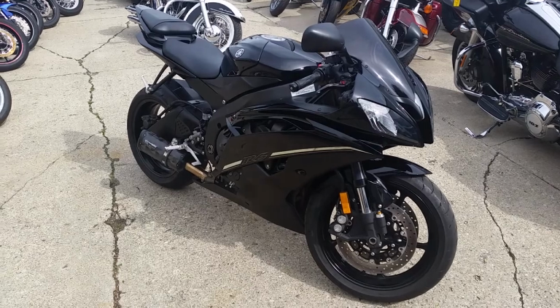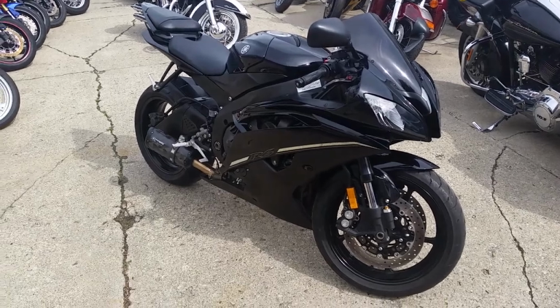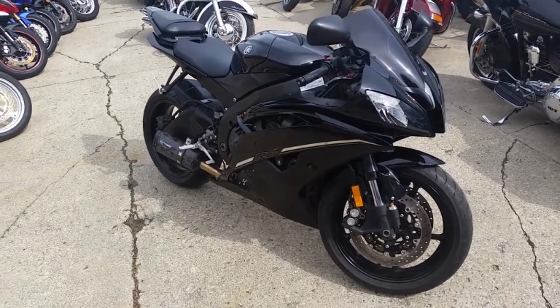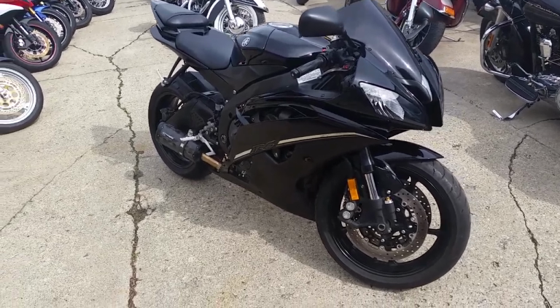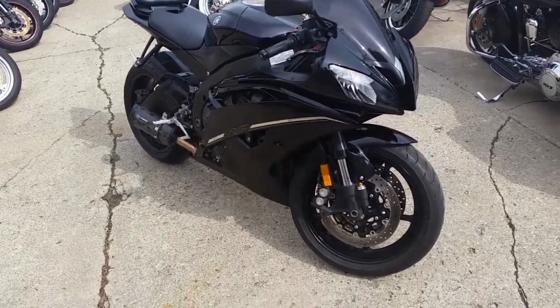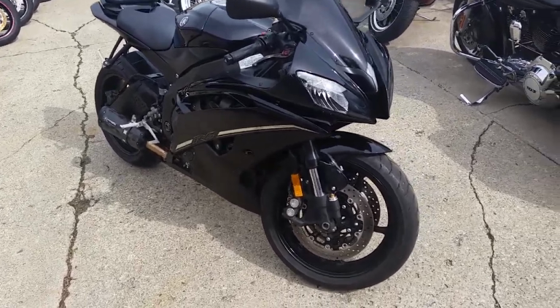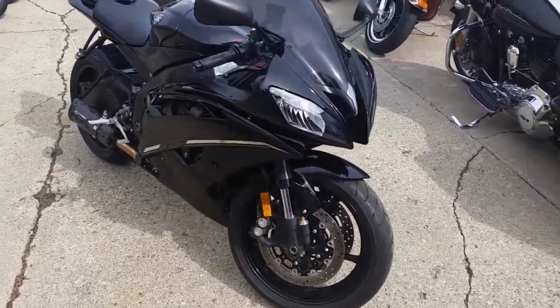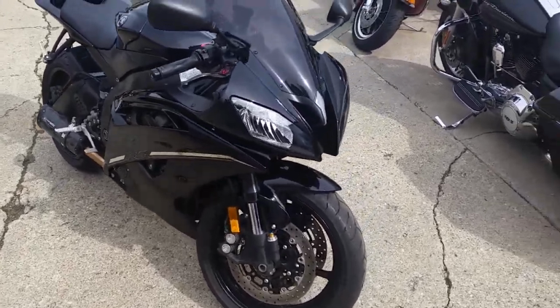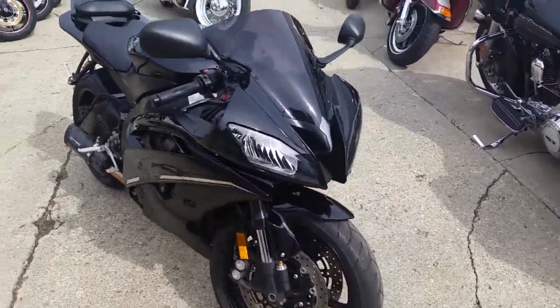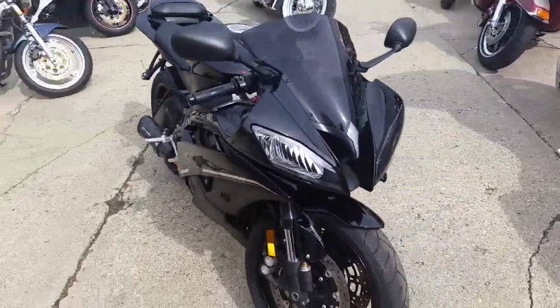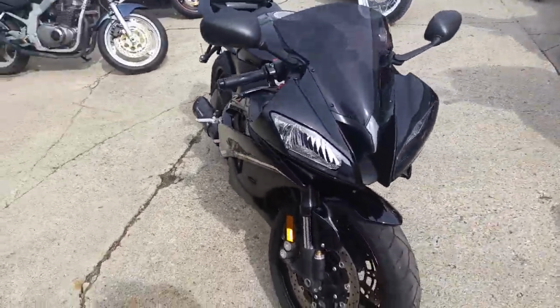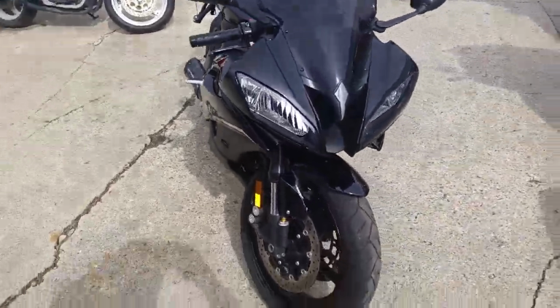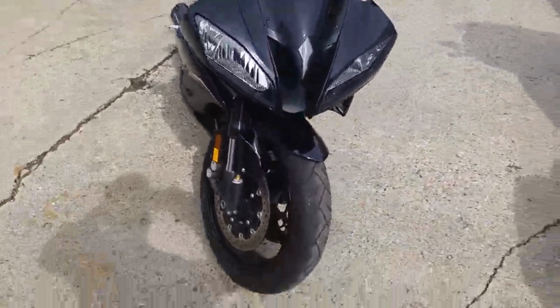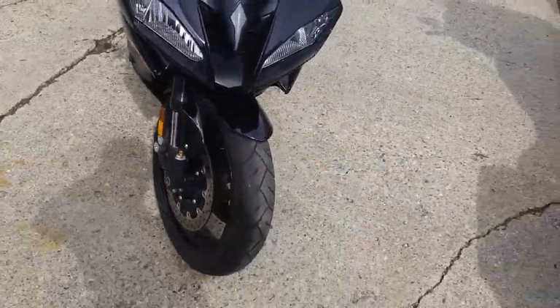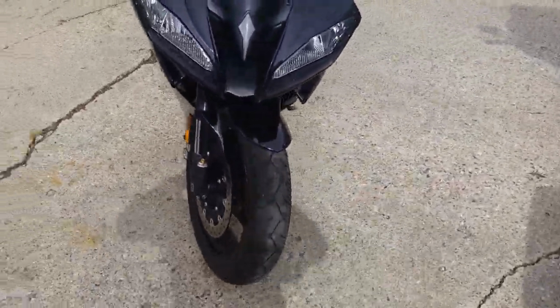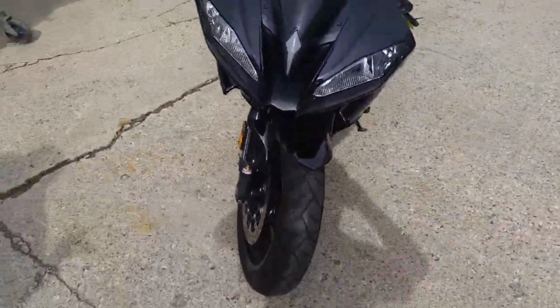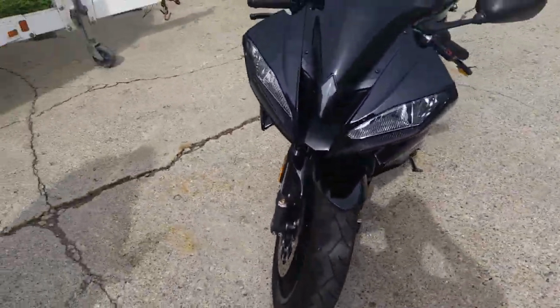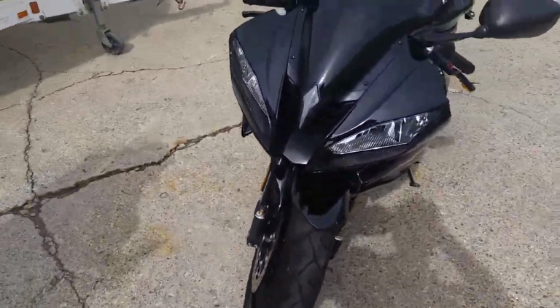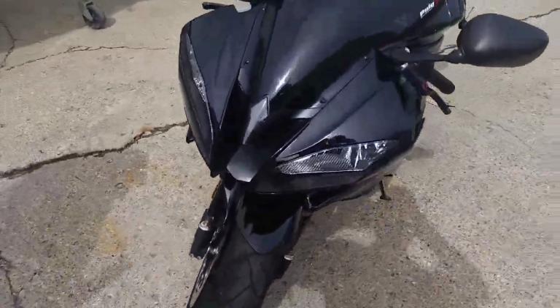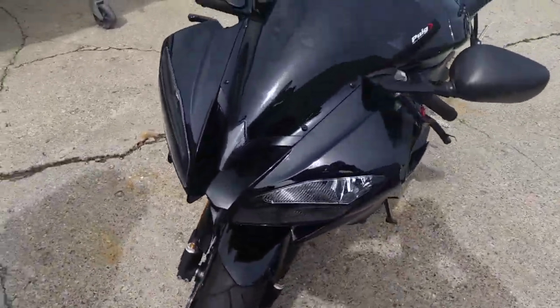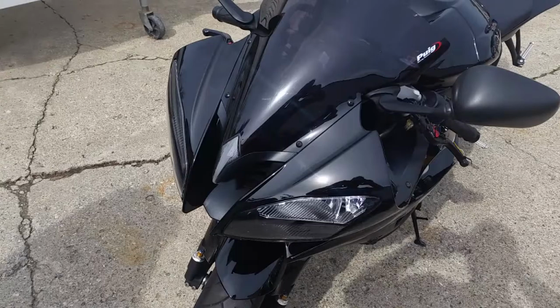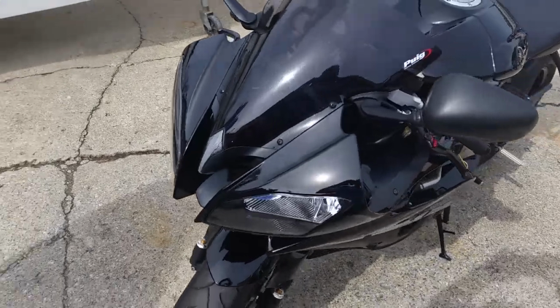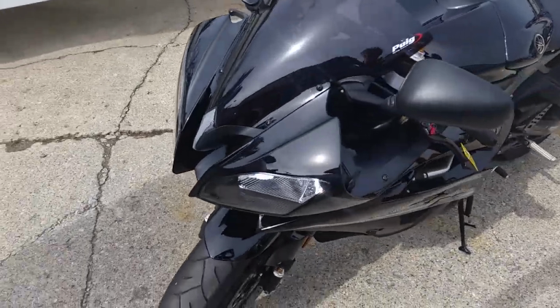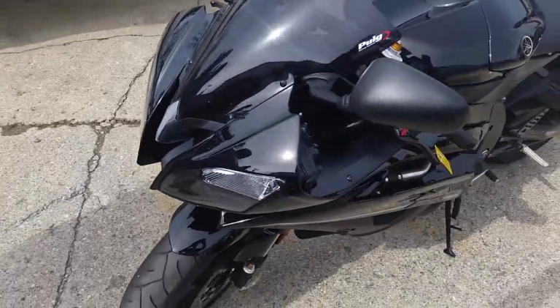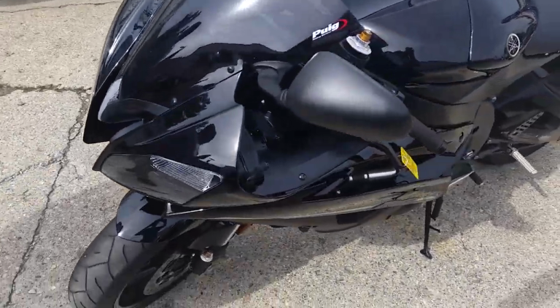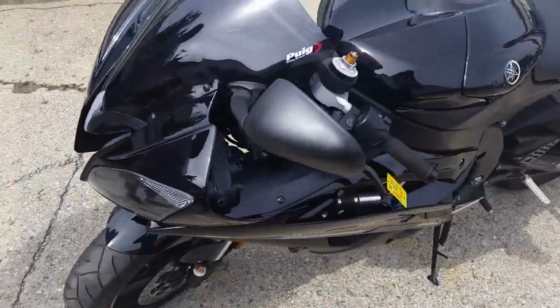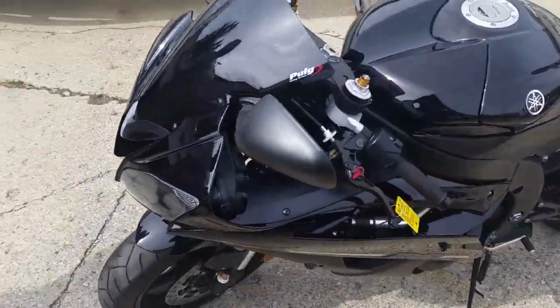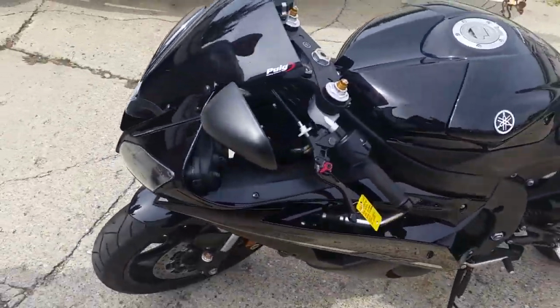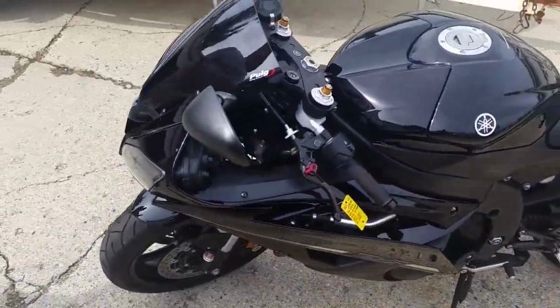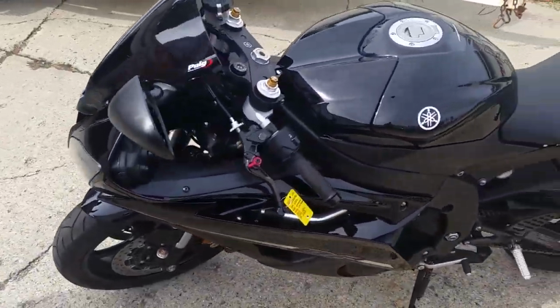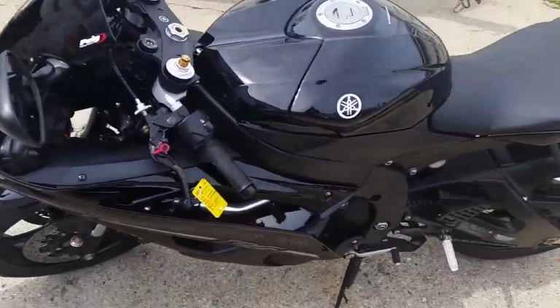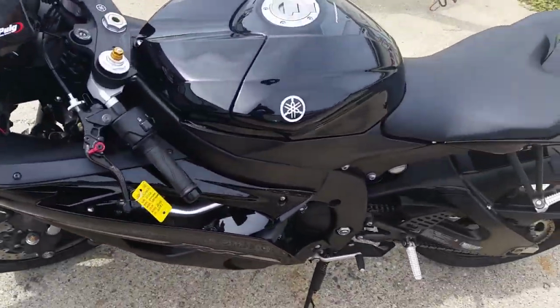Approval of Power Sports. We got a 2012 Yamaha R6 Raven Edition crotch rocket for sale with only 4,686 miles.